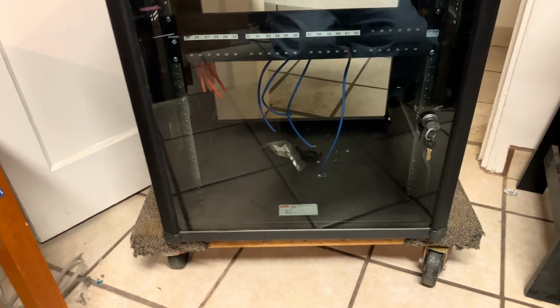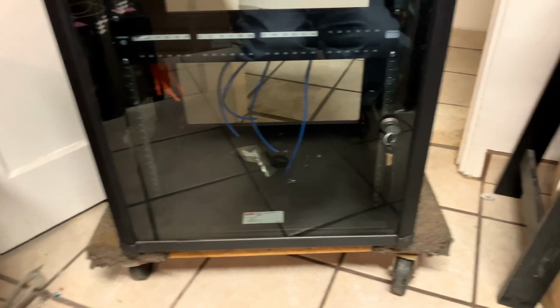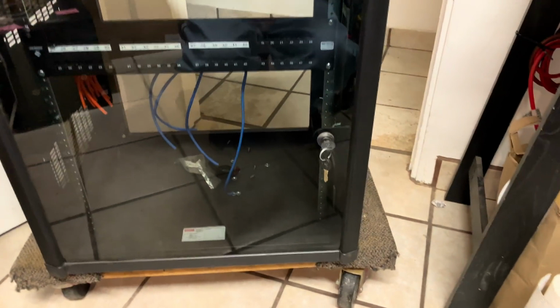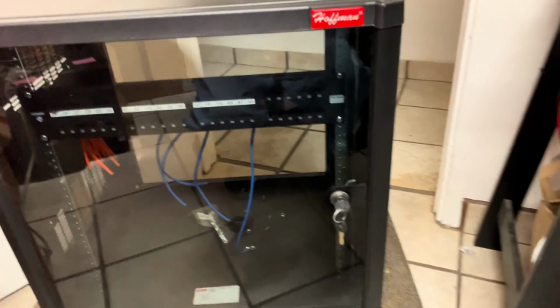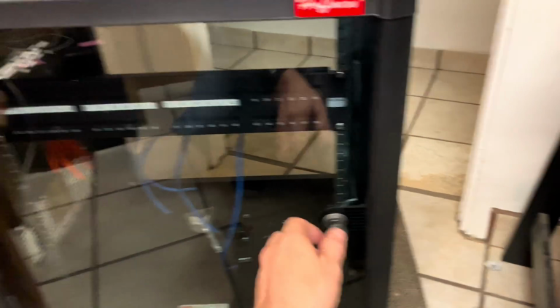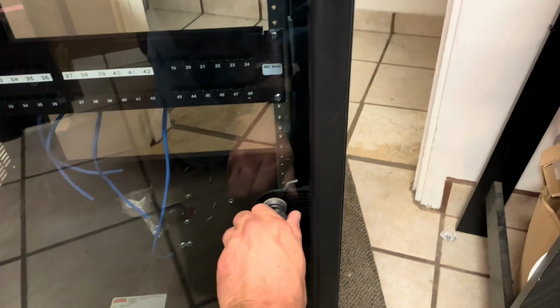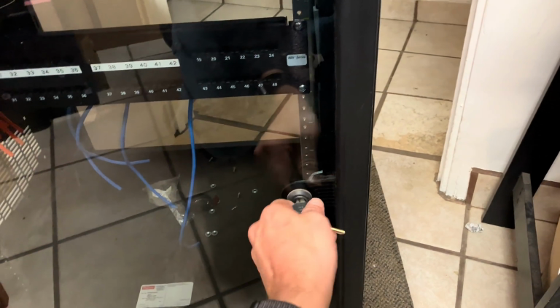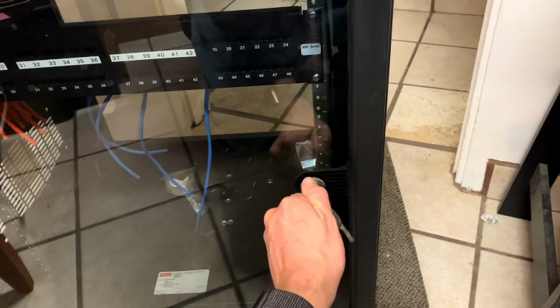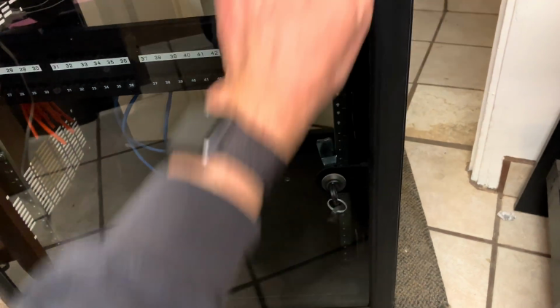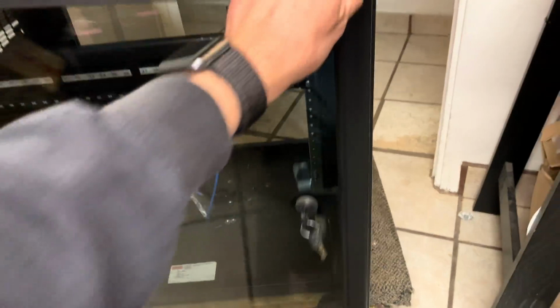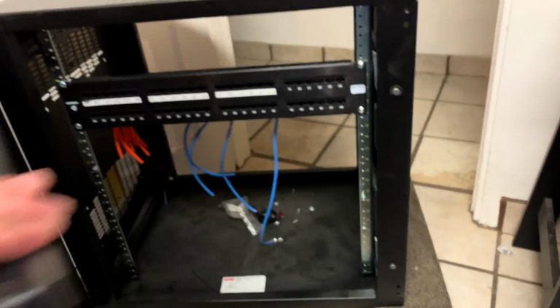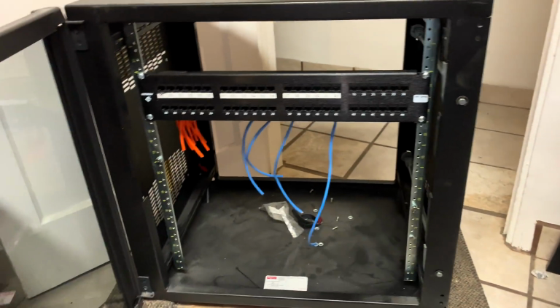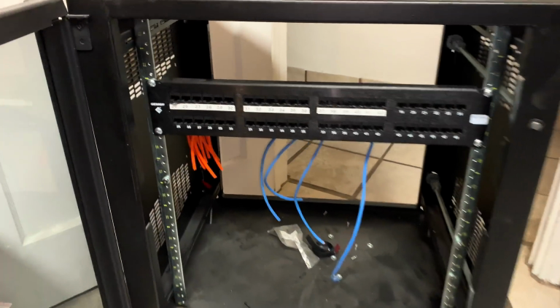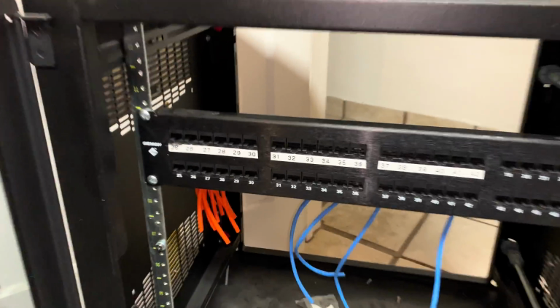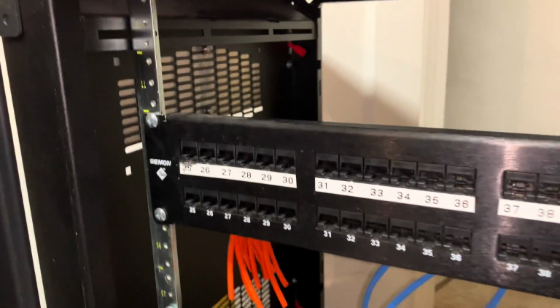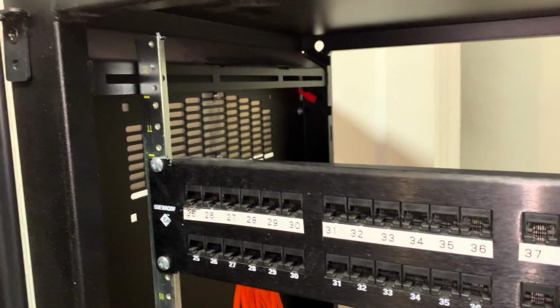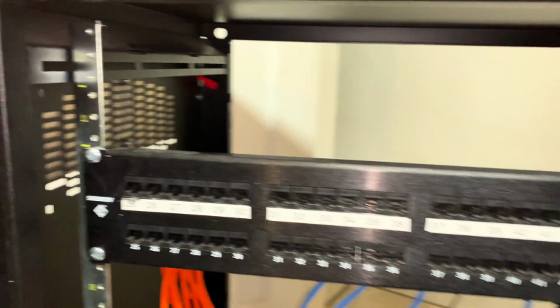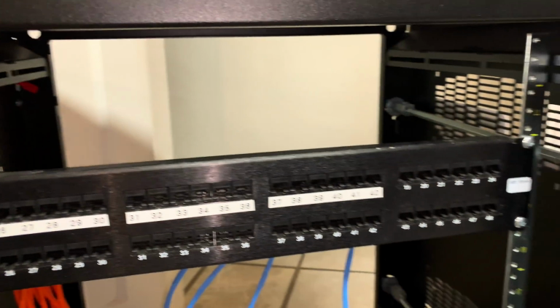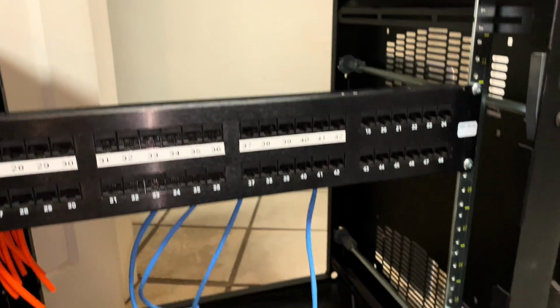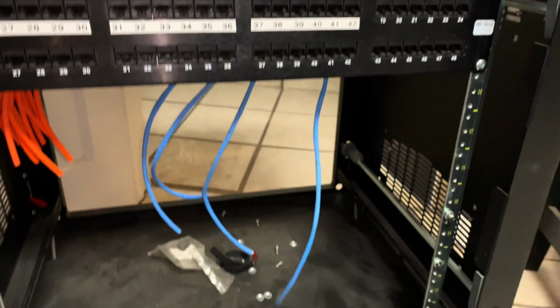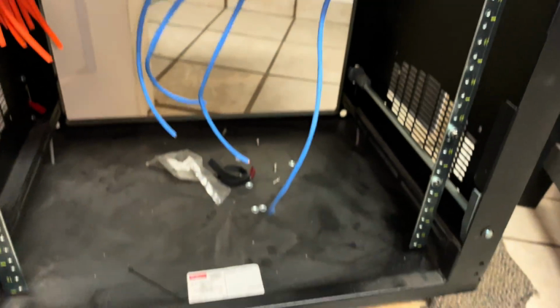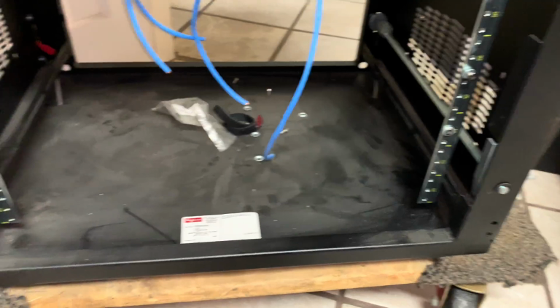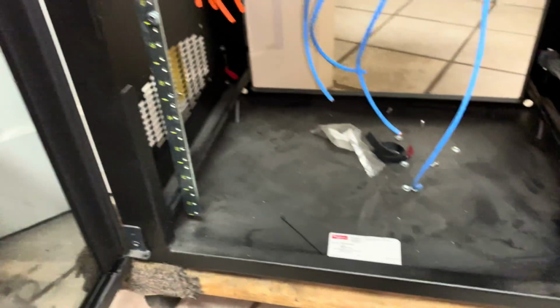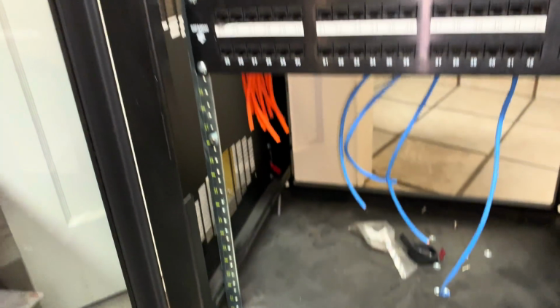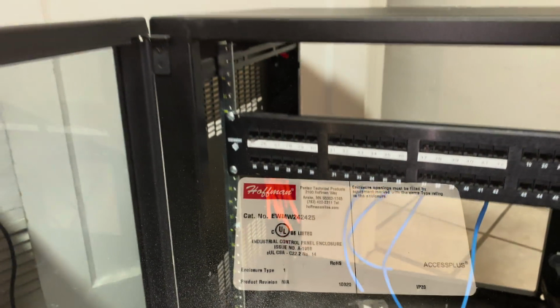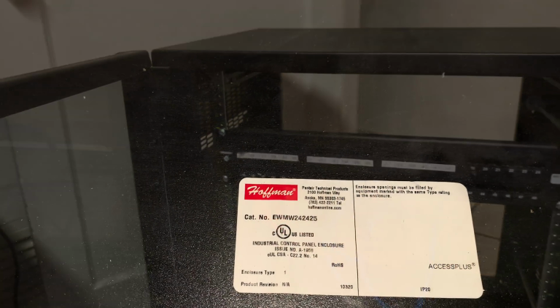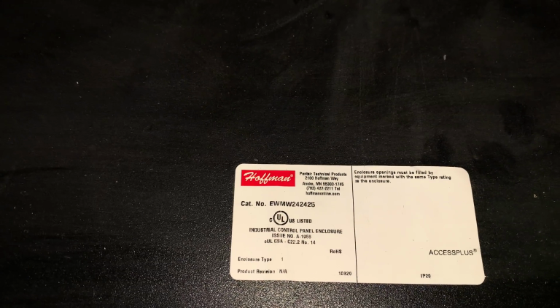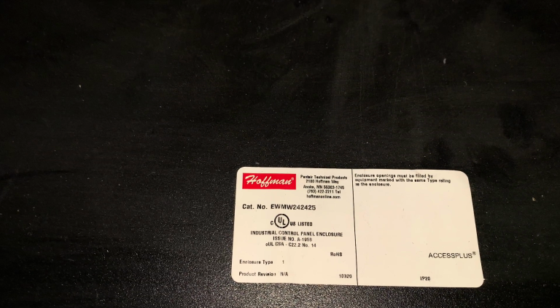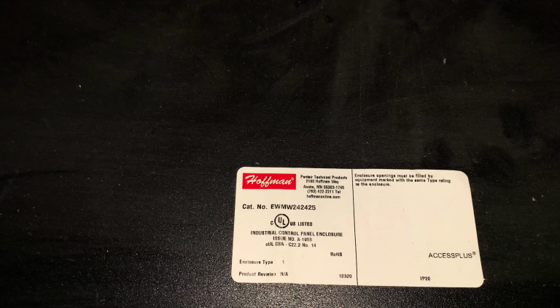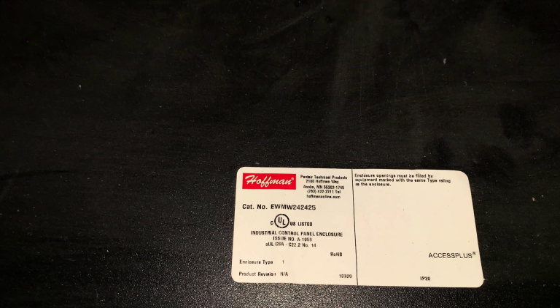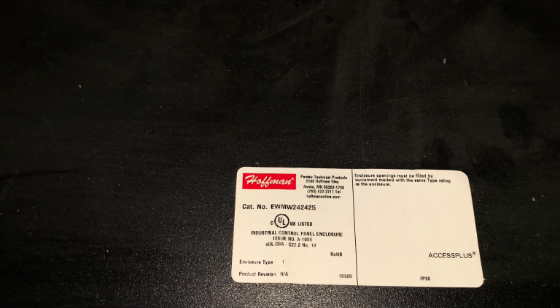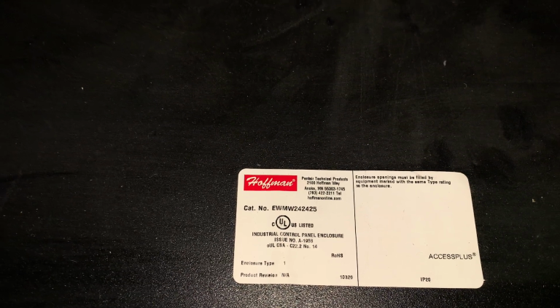I'm using an old chassis that I got from a job site. This model is a Hoffman case — it's very well made and has a tempered glass front door. I'll remove all of these patch panel components, clean up the case, and here's the model number in case you were wondering.